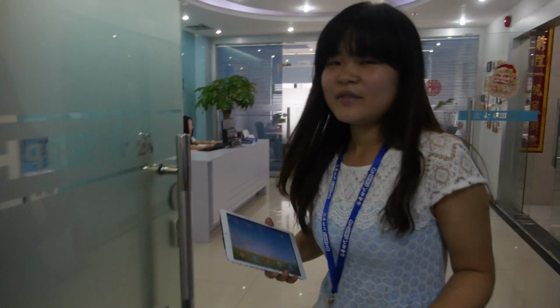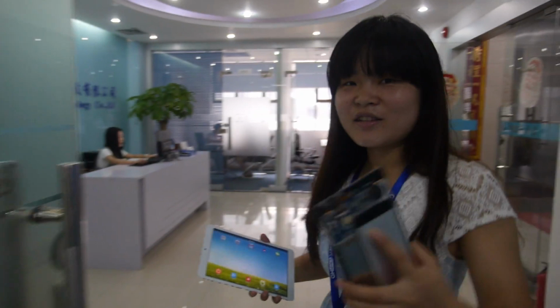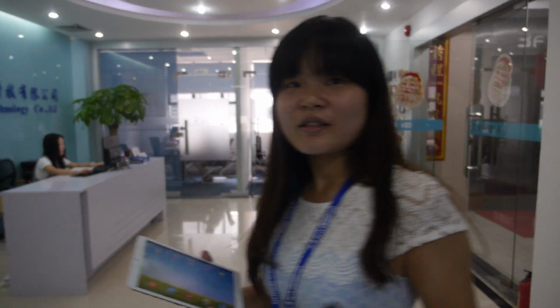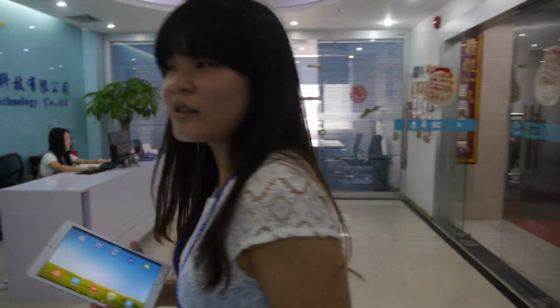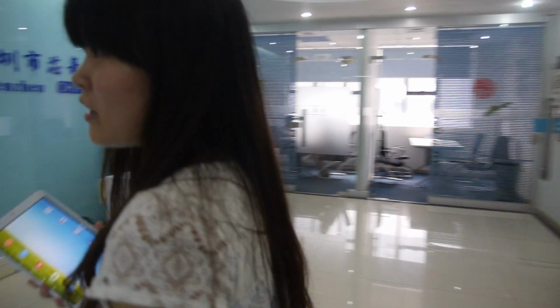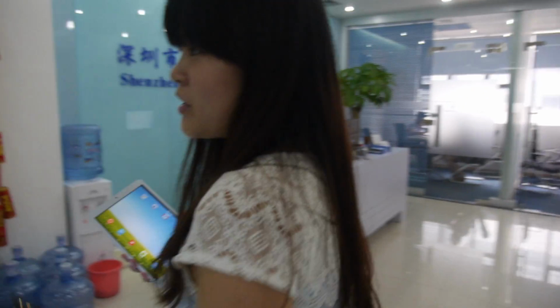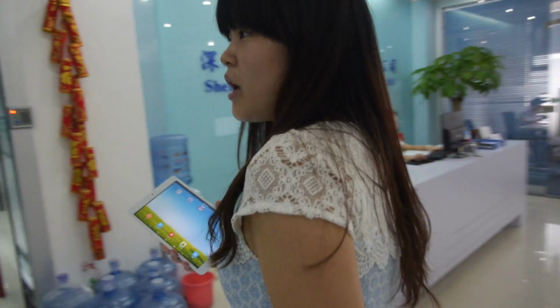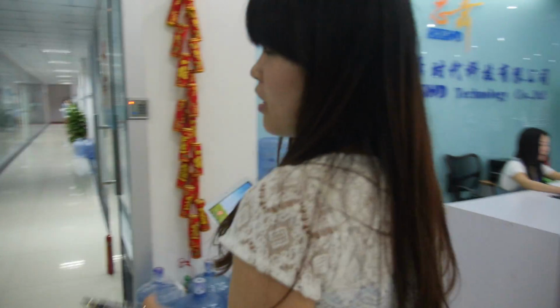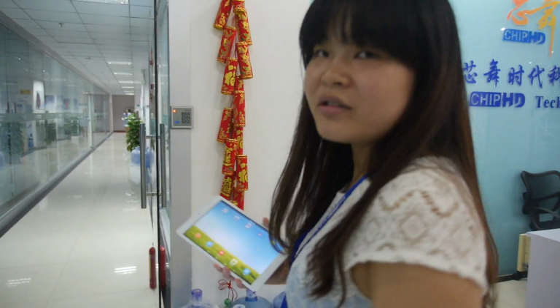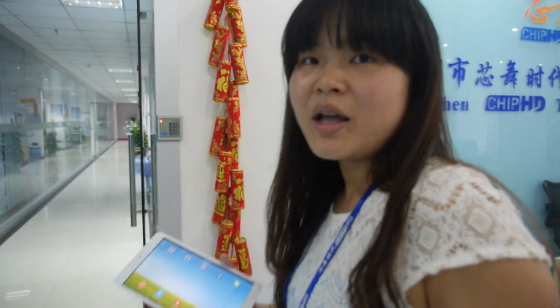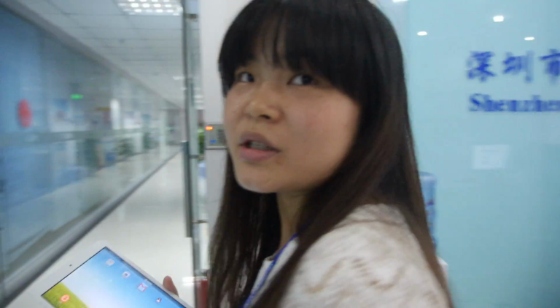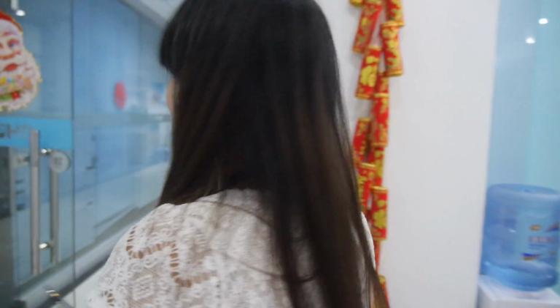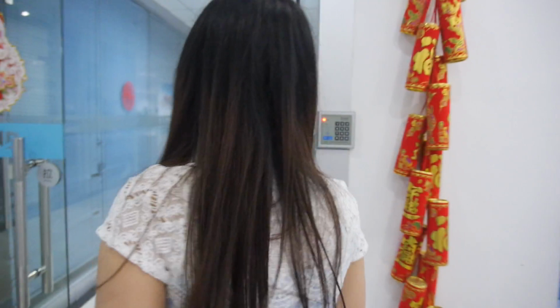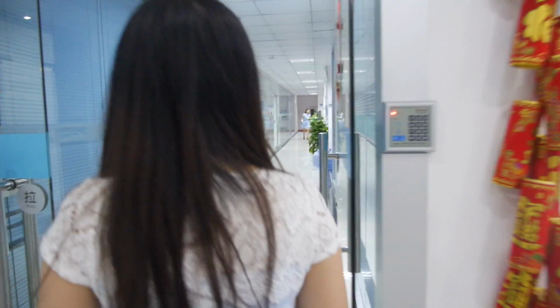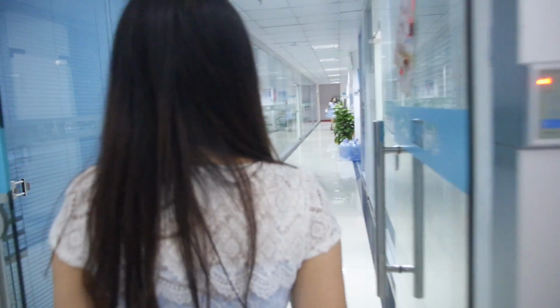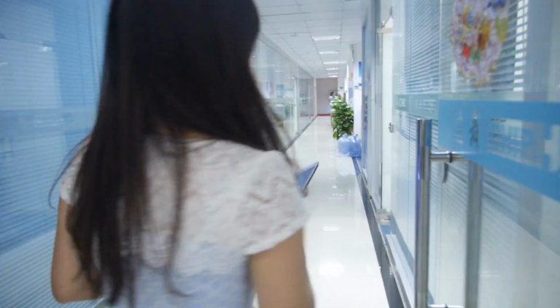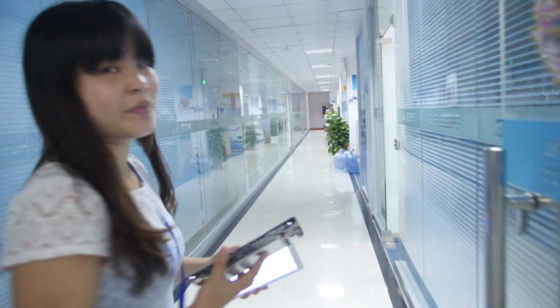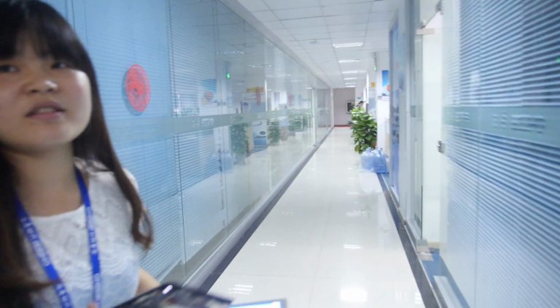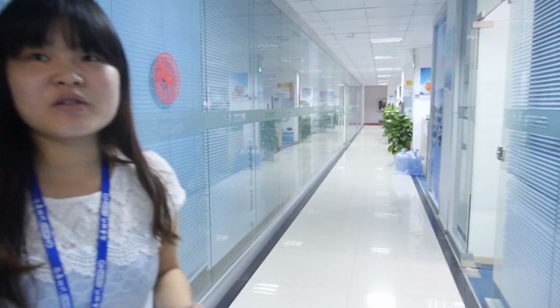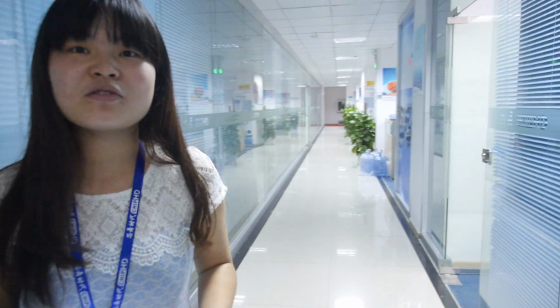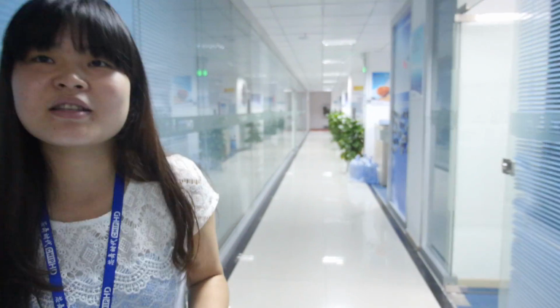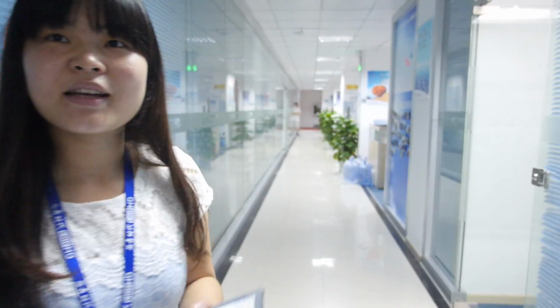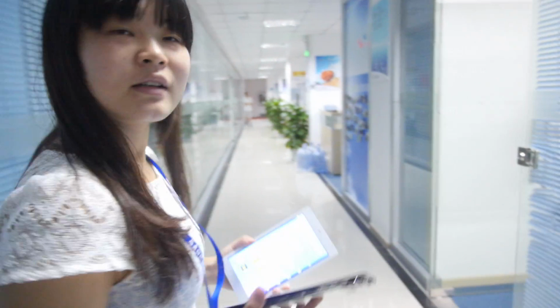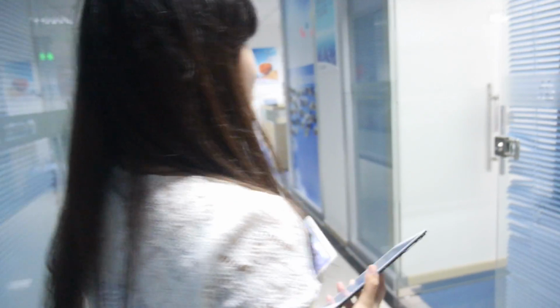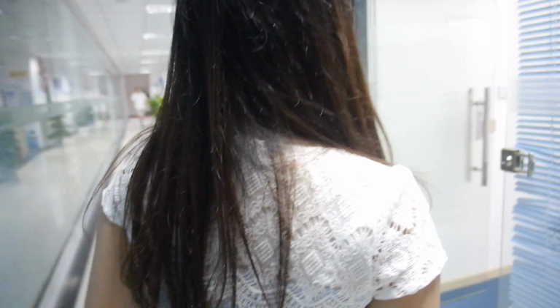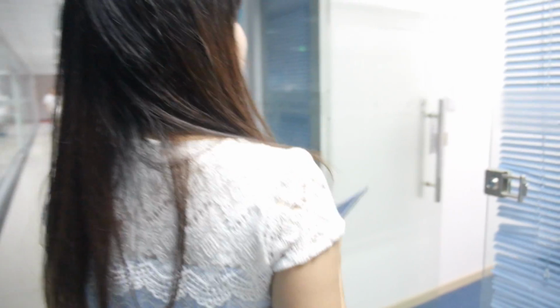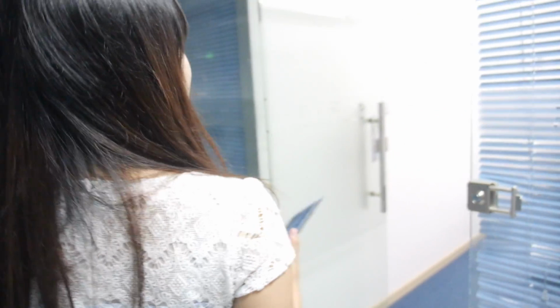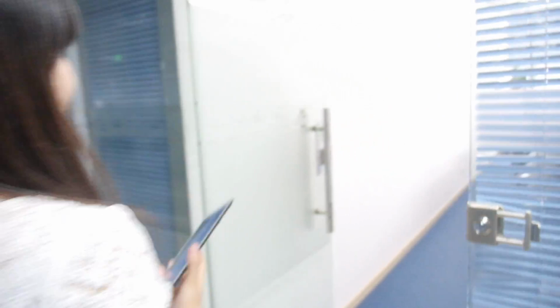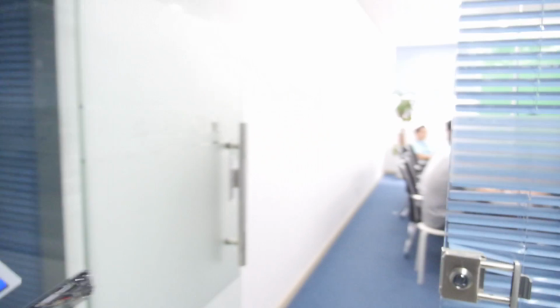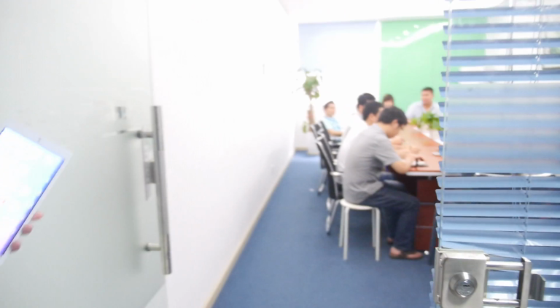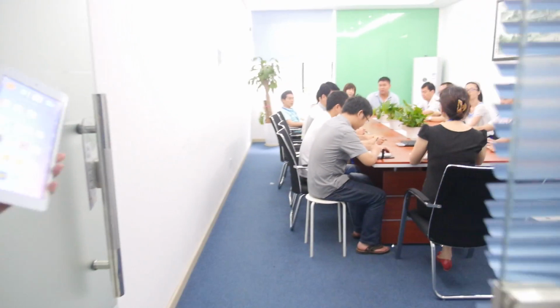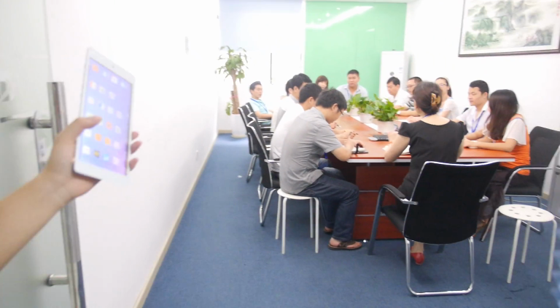So how many people do you have in the company? Around 100. And 60% are in research and design. So lots of engineers. Here's the meeting room.